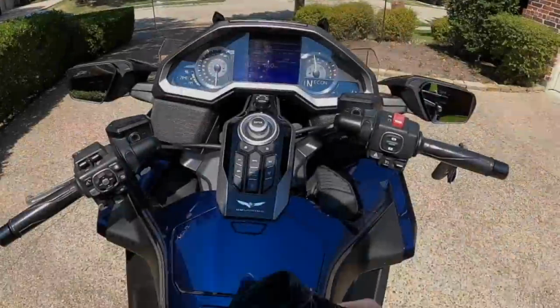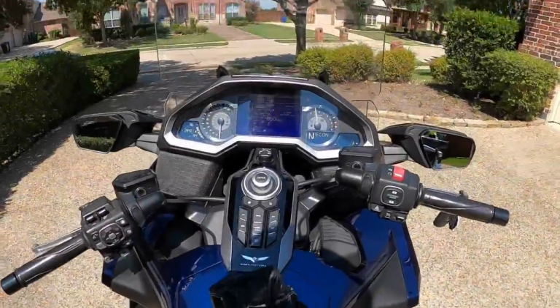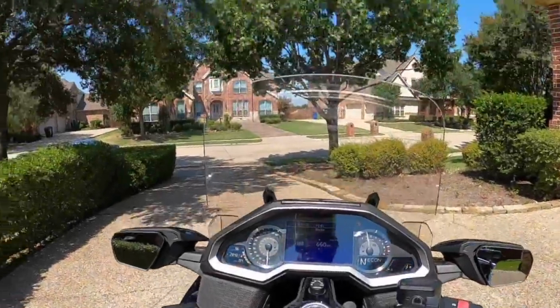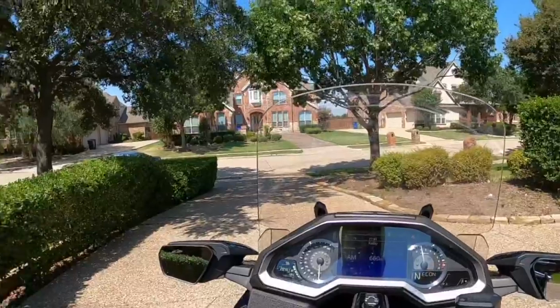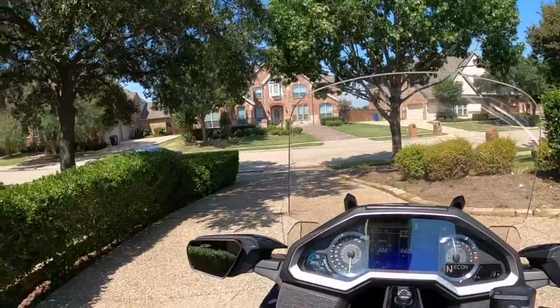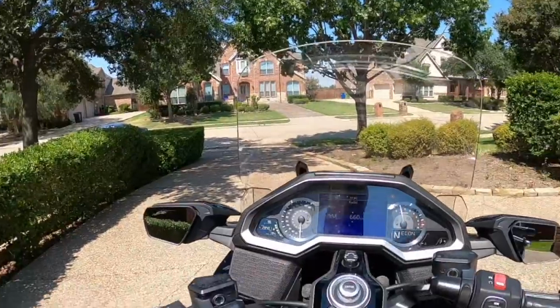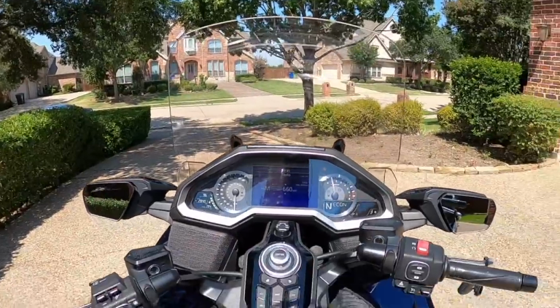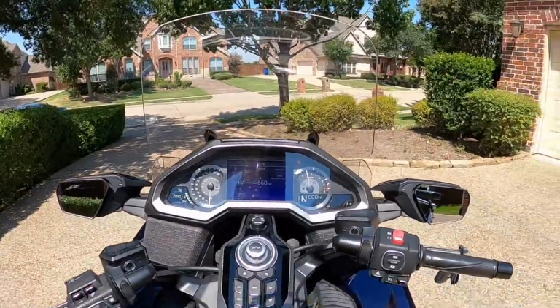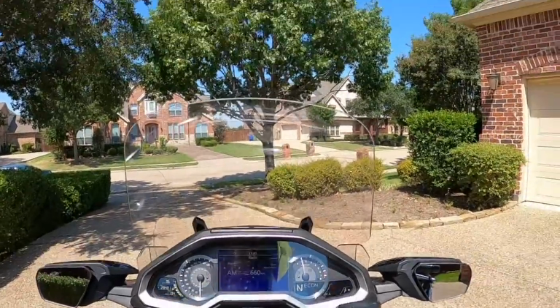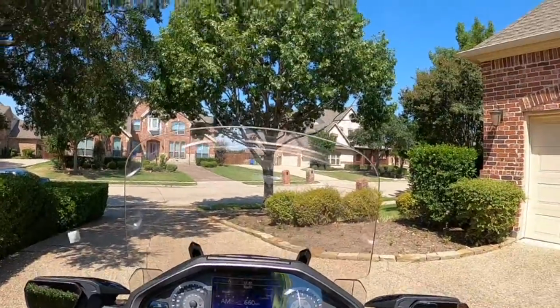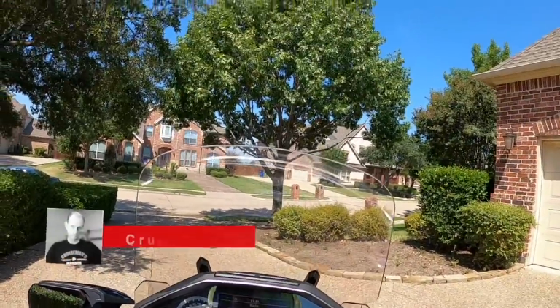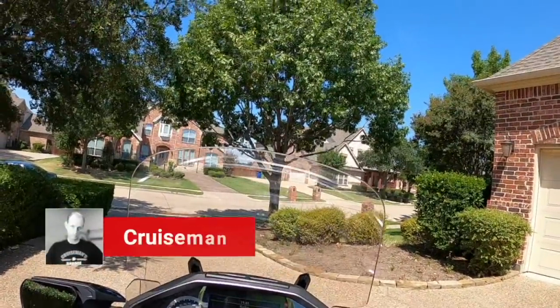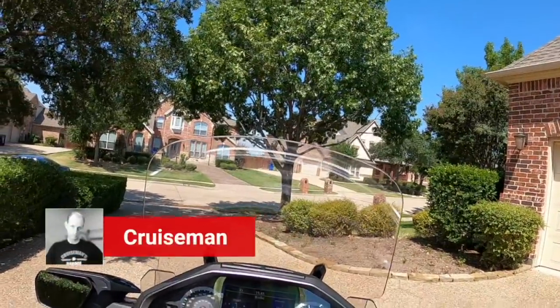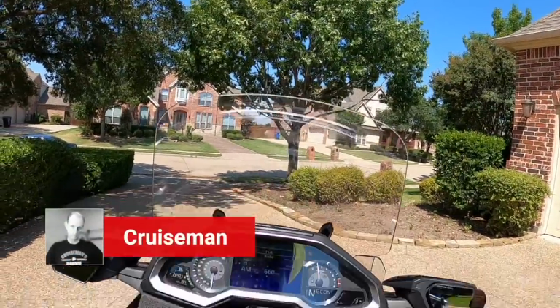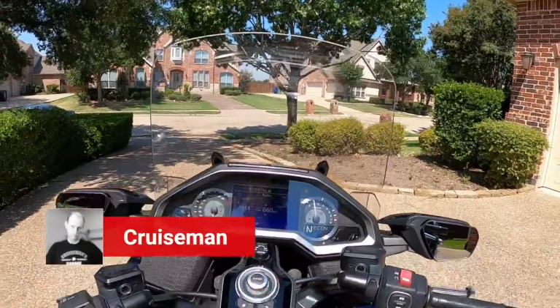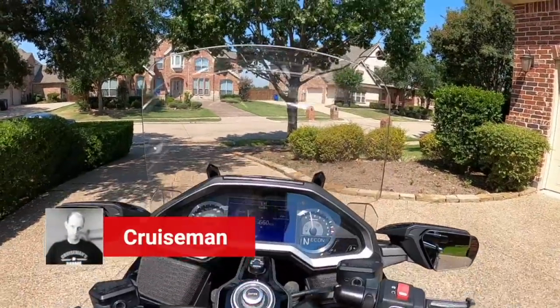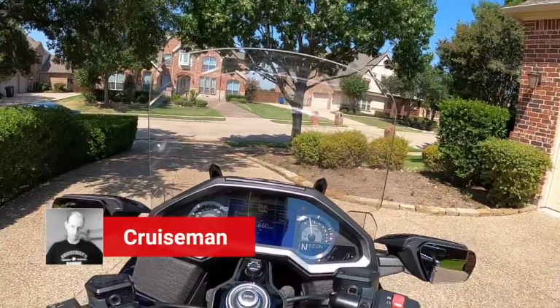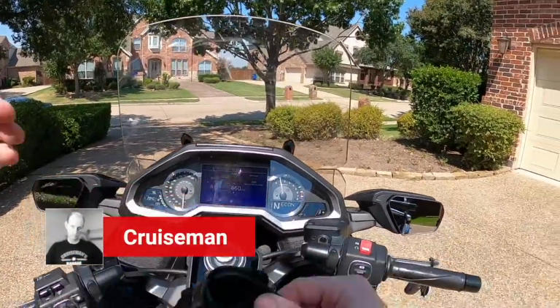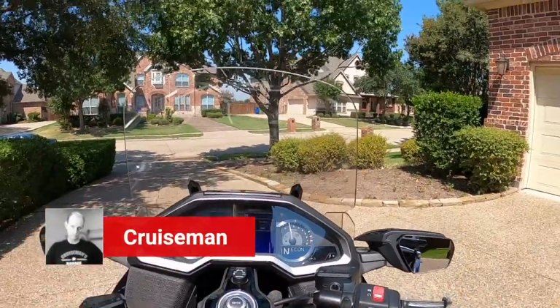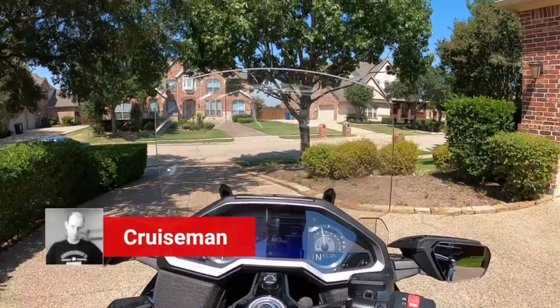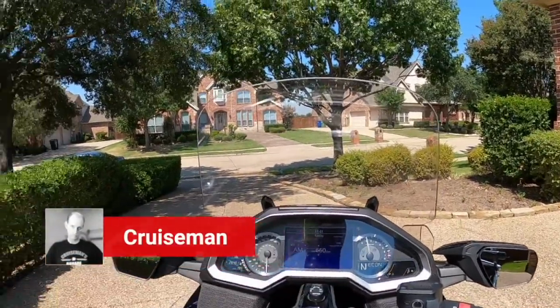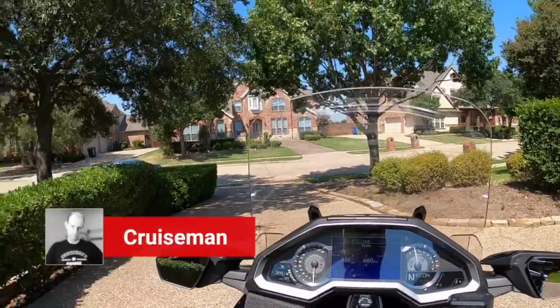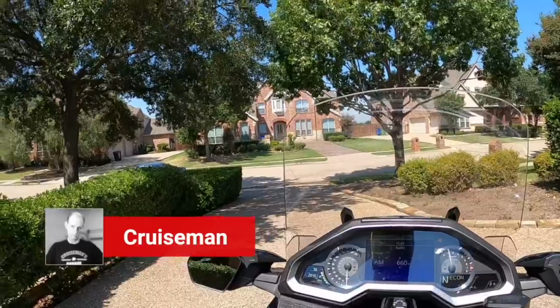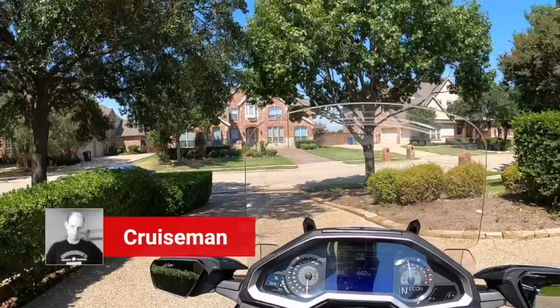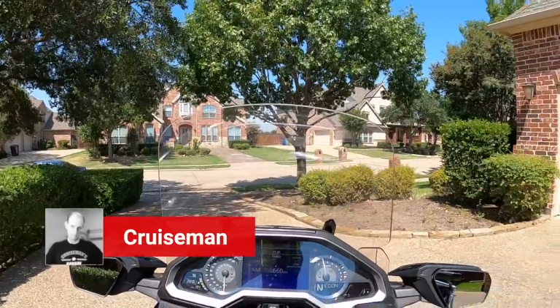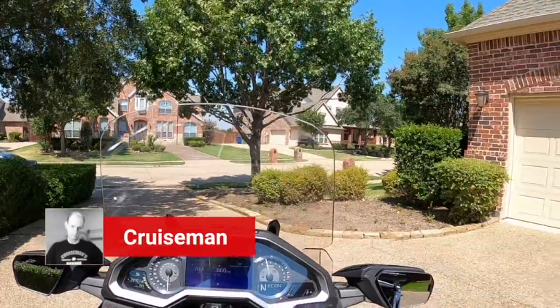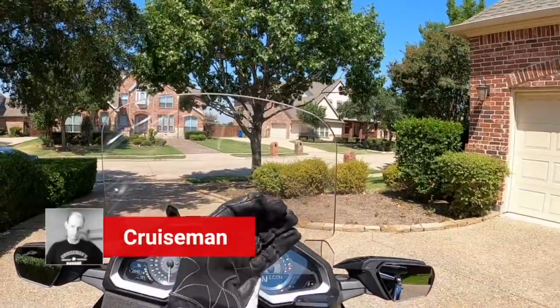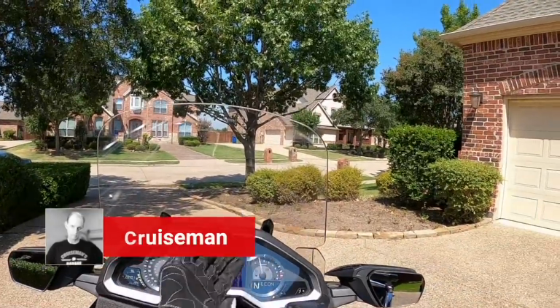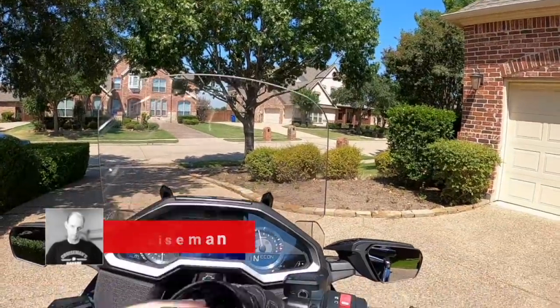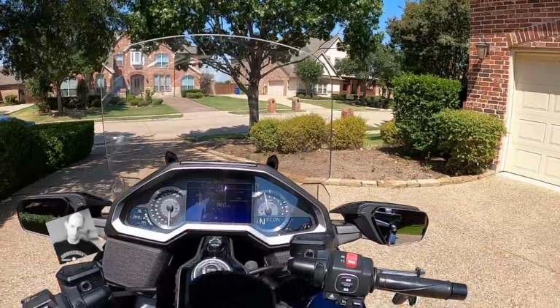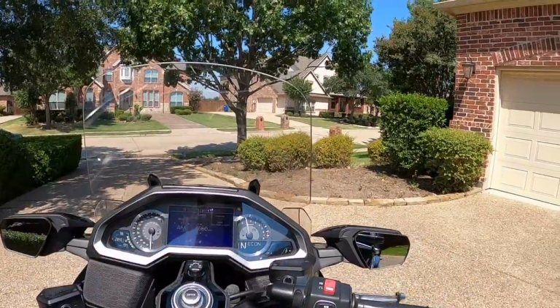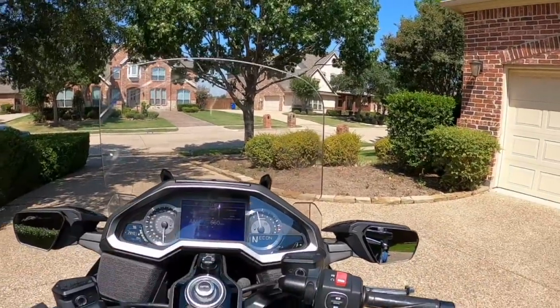Good afternoon YouTube, this is Cruiseman, out on a 2018 Honda Gold Wing — not my 2018 Honda Gold Wing.